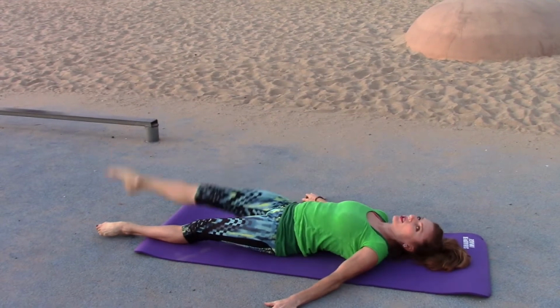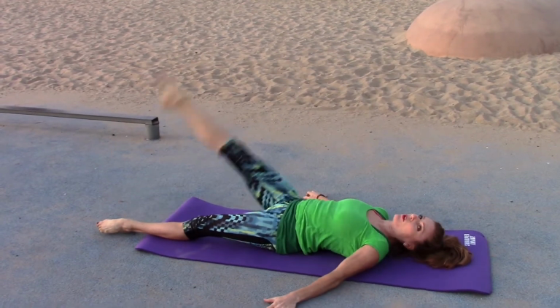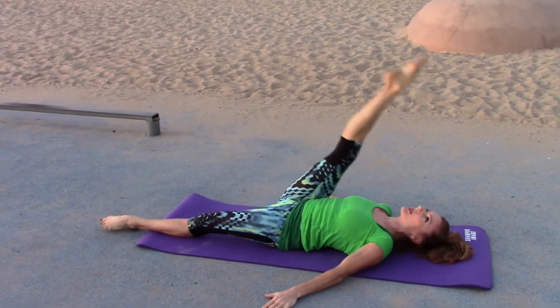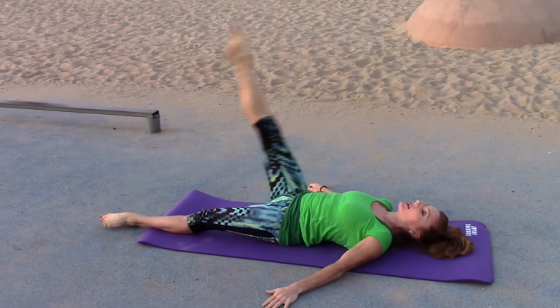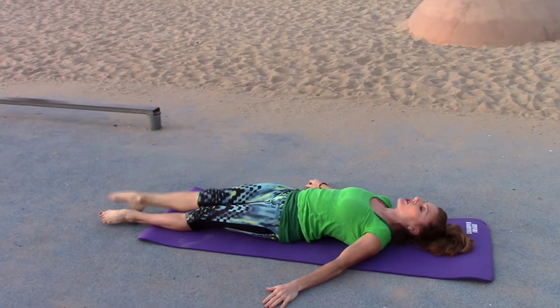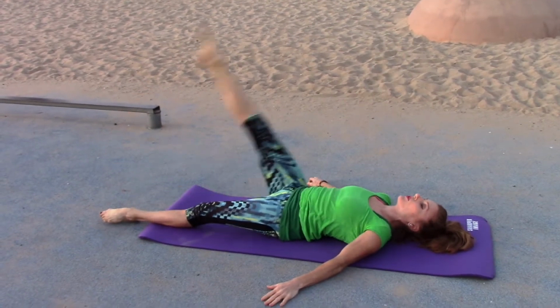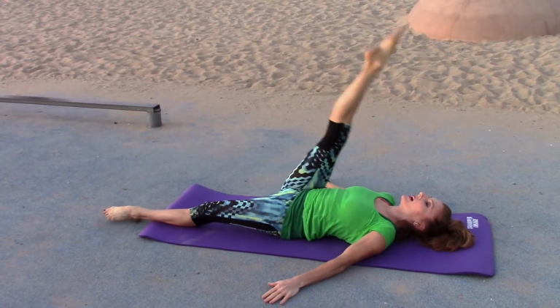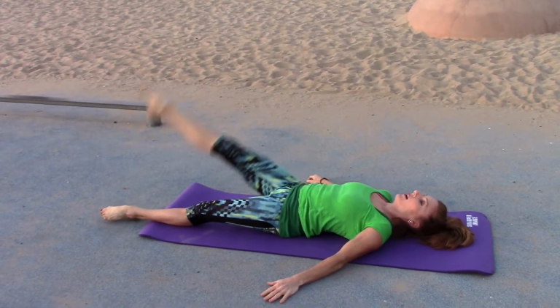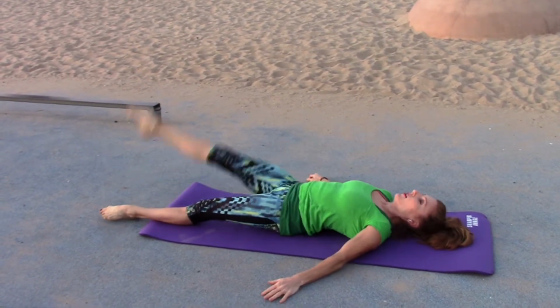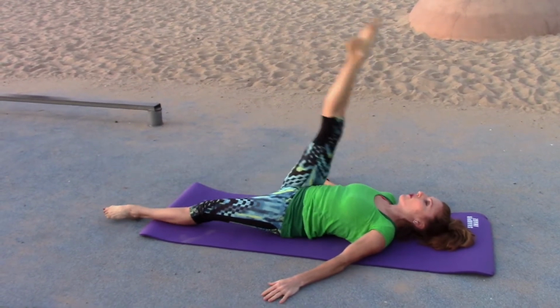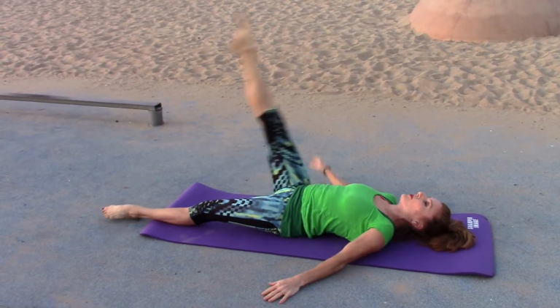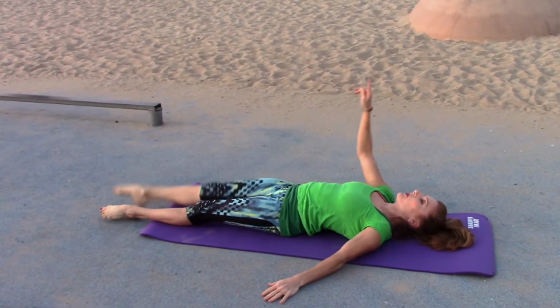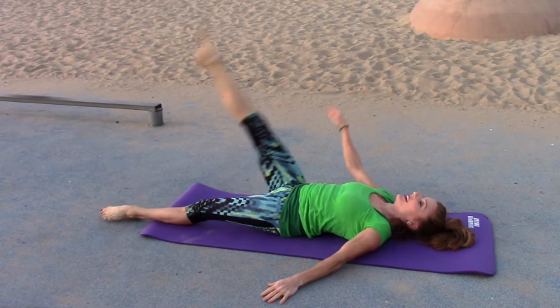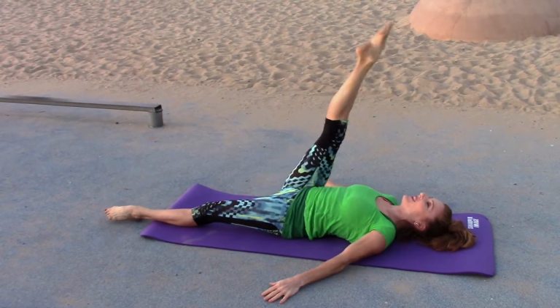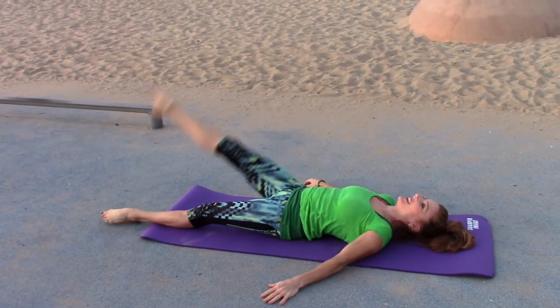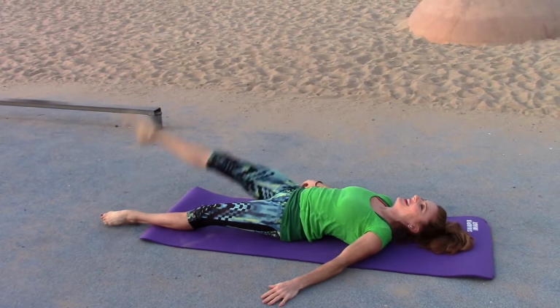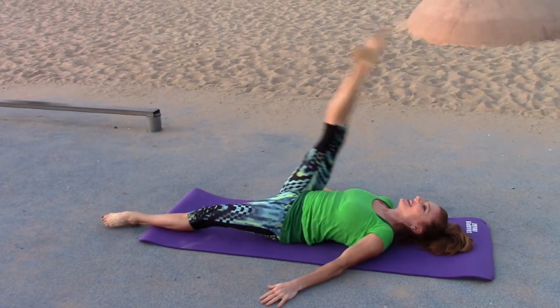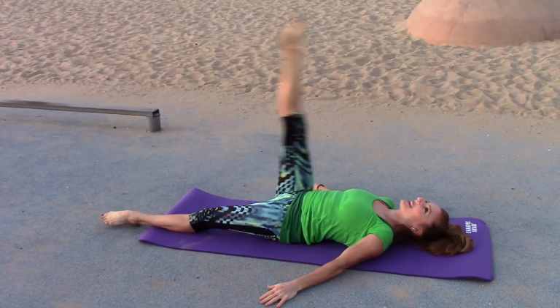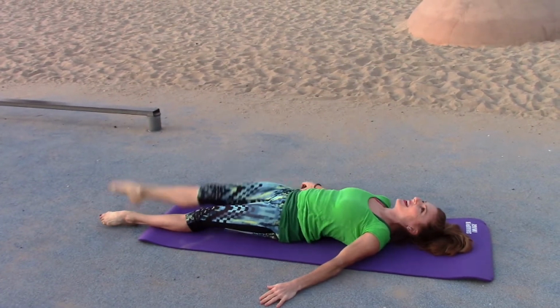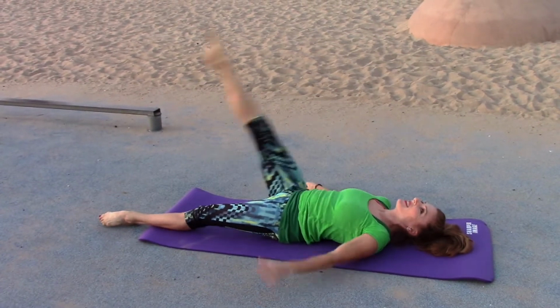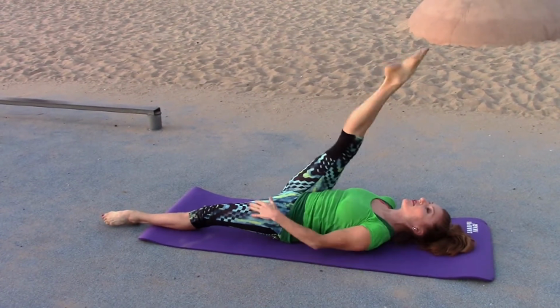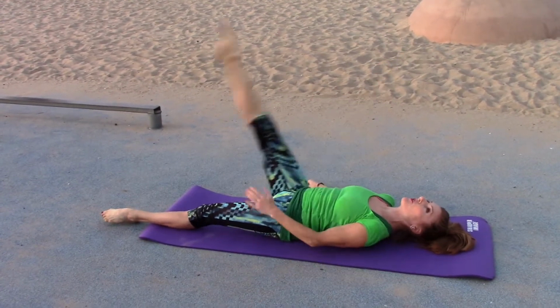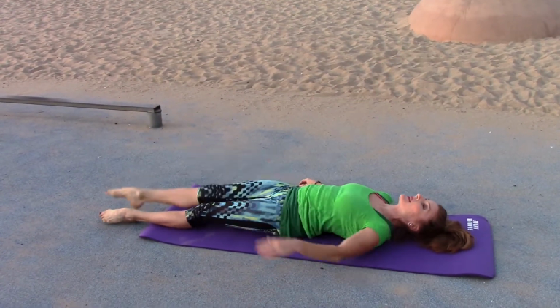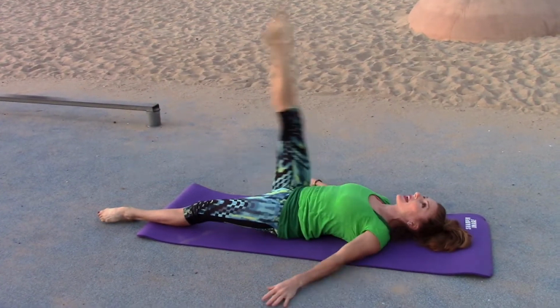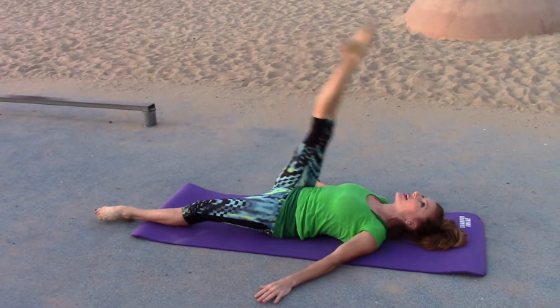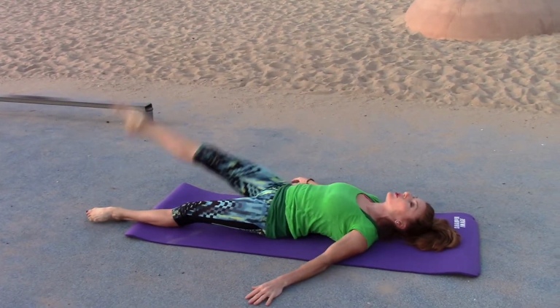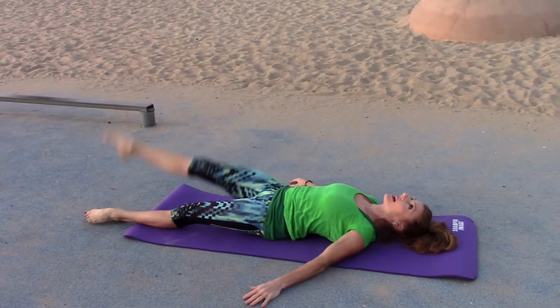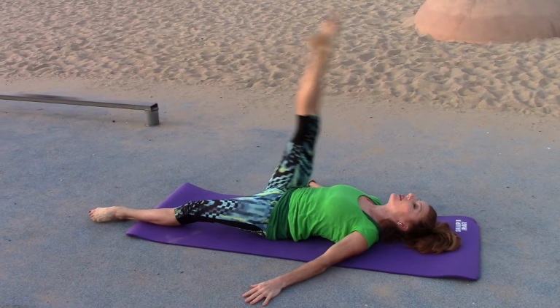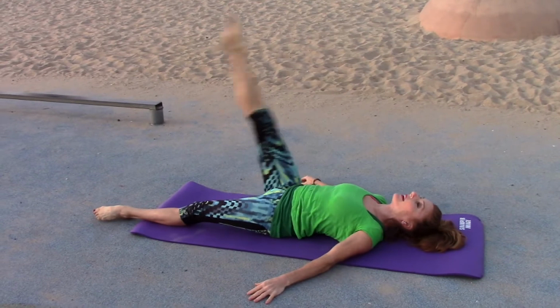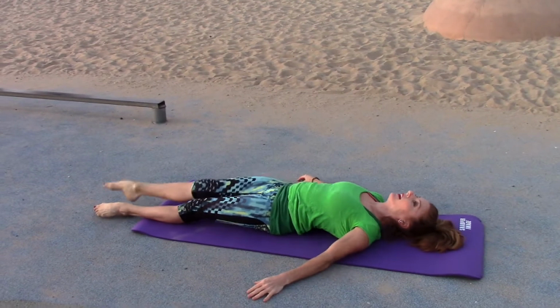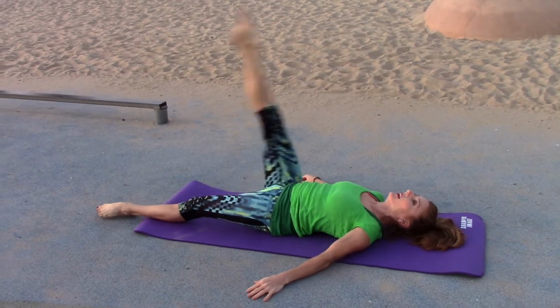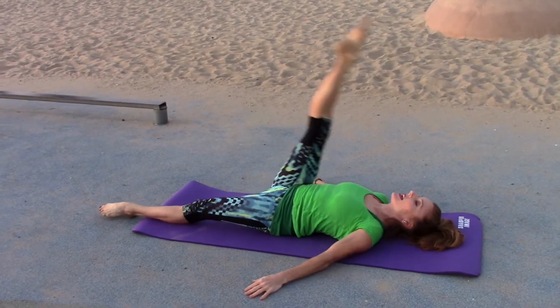It's good for your flexibility. Three, four, five, six, seven — don't forget about this leg. Eight, shoulders down. Nine, ten.